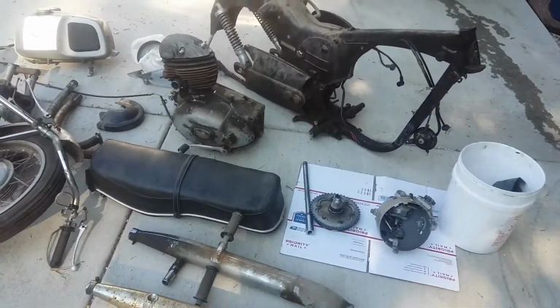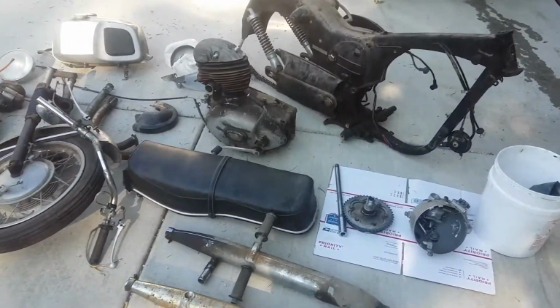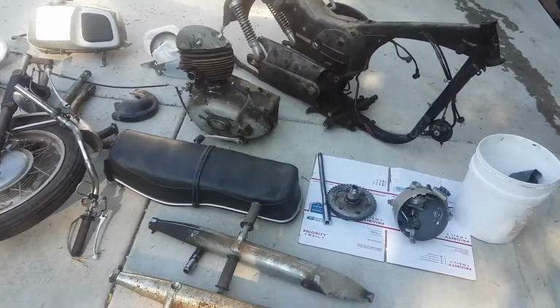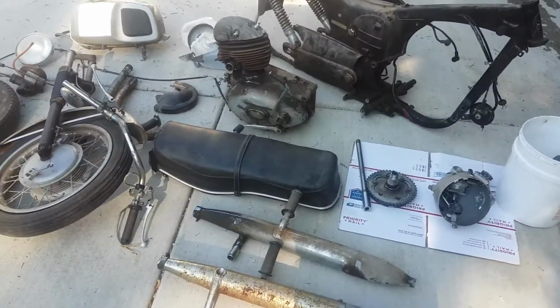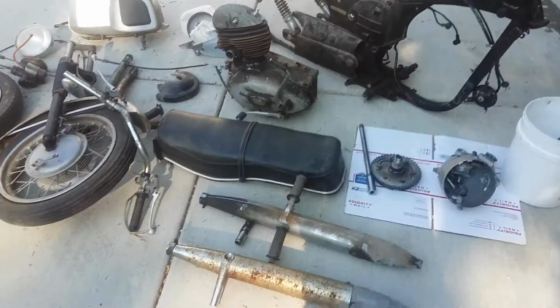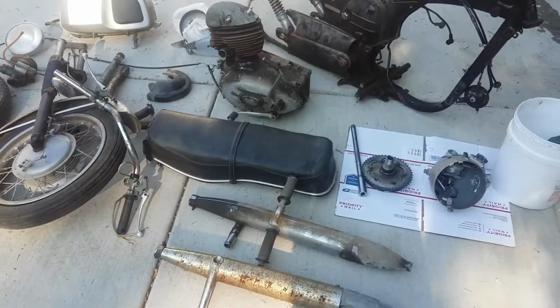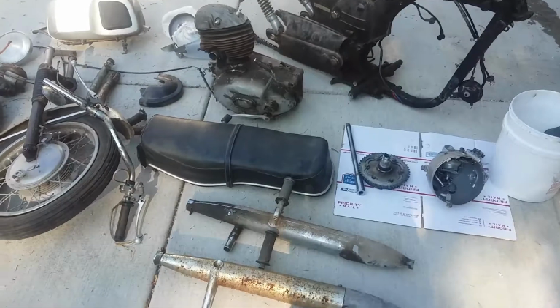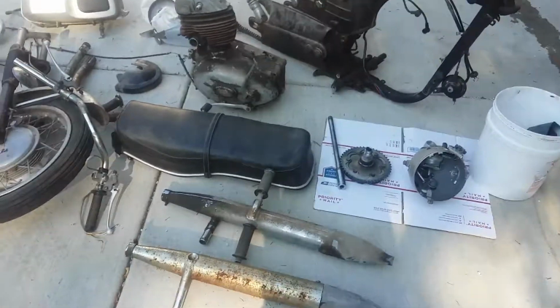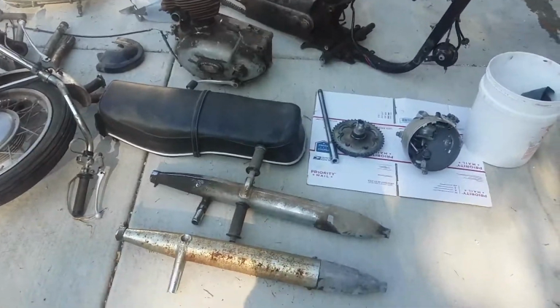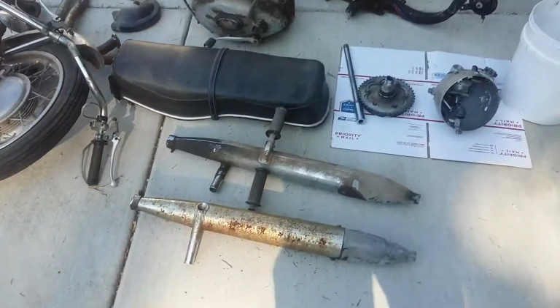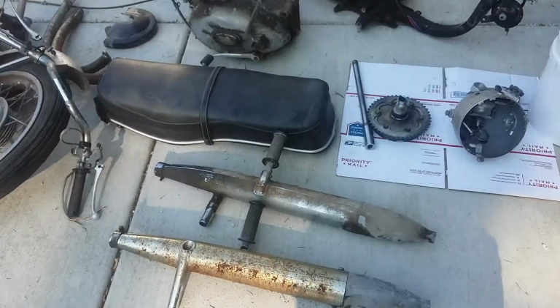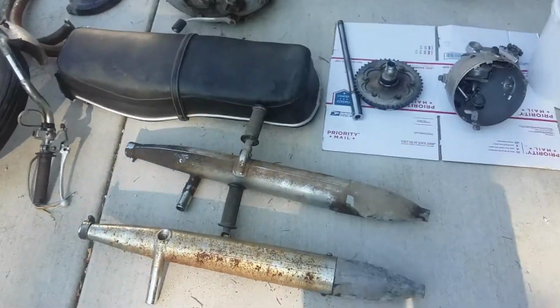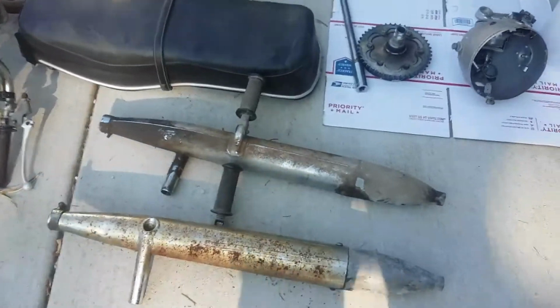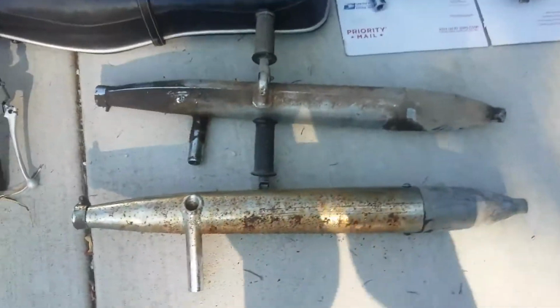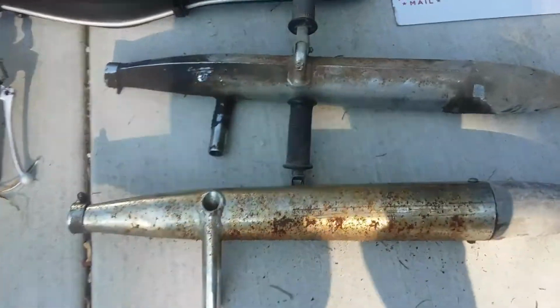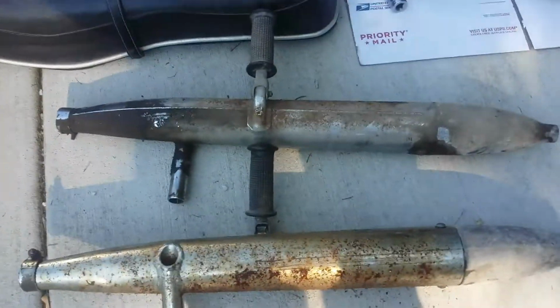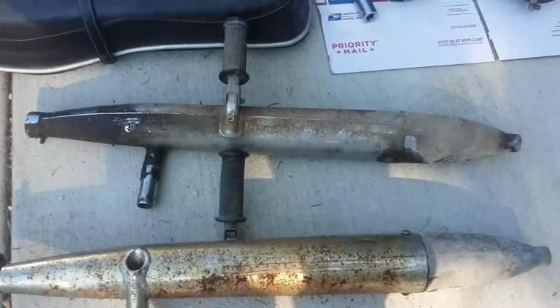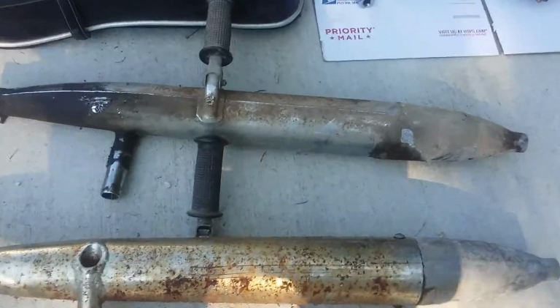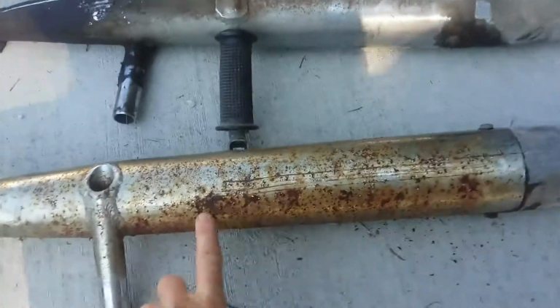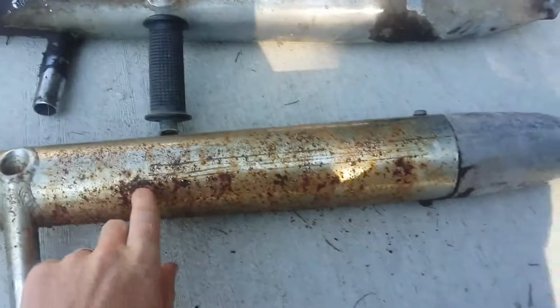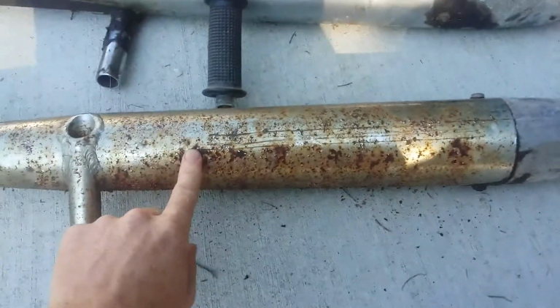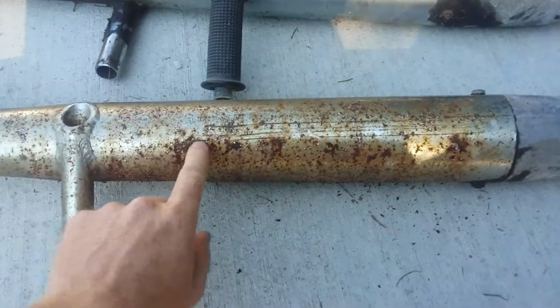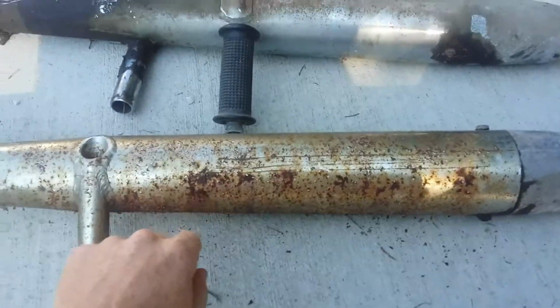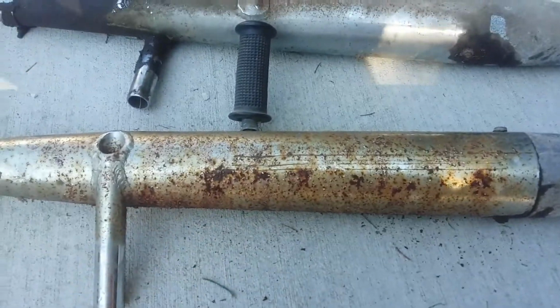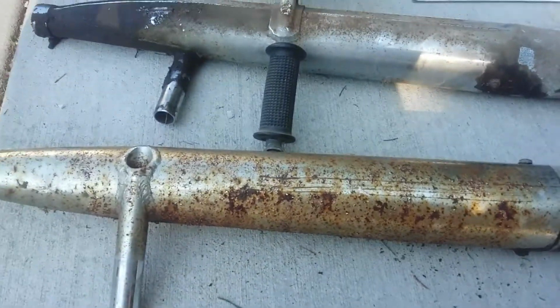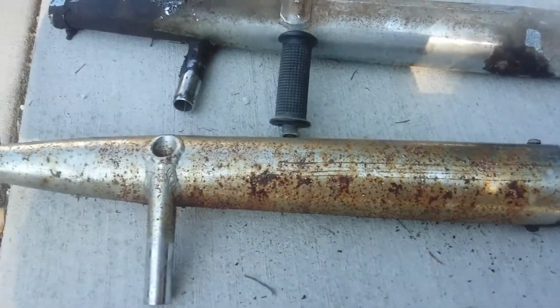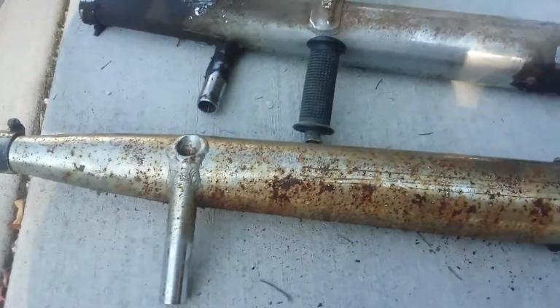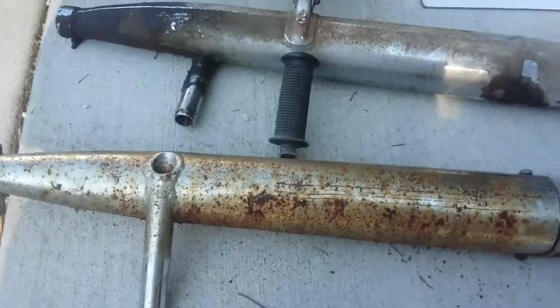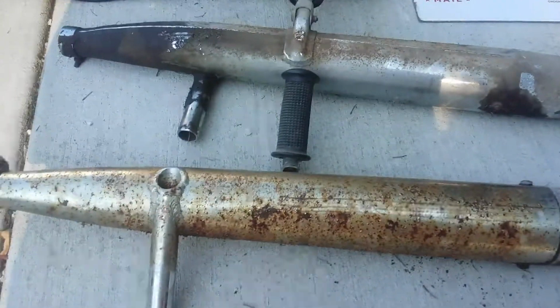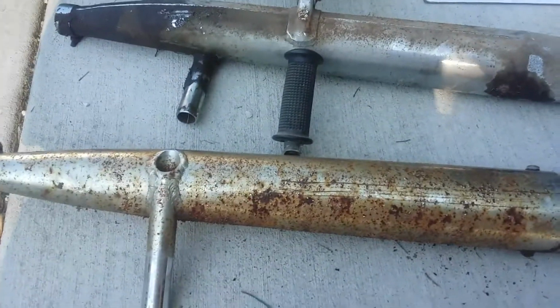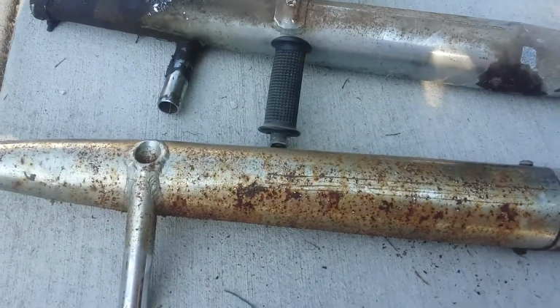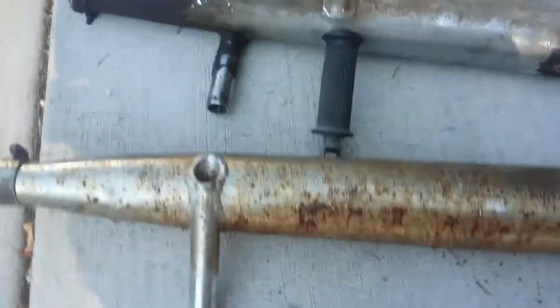The engine turns over and I'm just parting this thing out, so we'll just go through everything quickly. The exhaust pipes are solid, but you can see that the chrome is just peeling off, so those would probably need to be re-chromed.